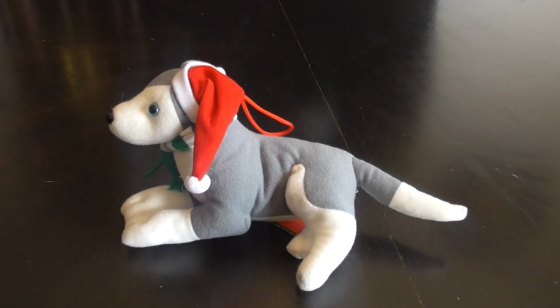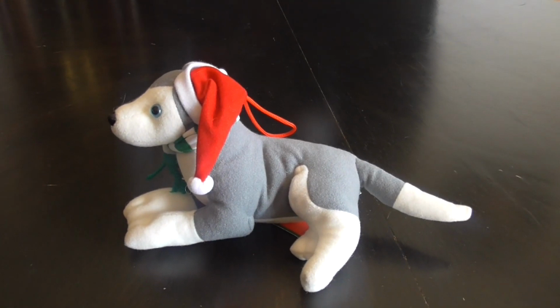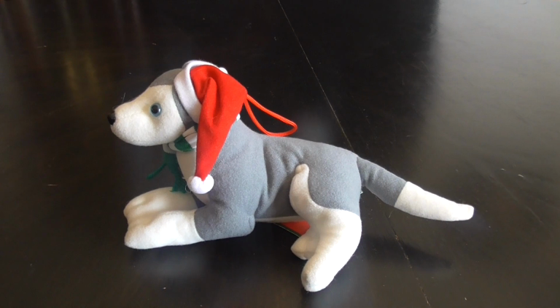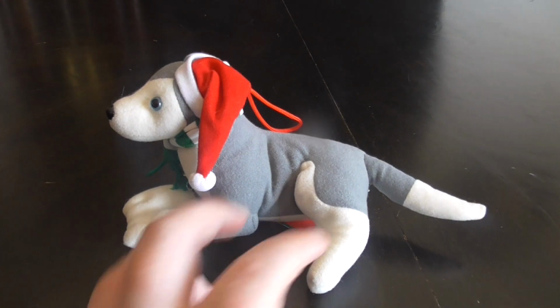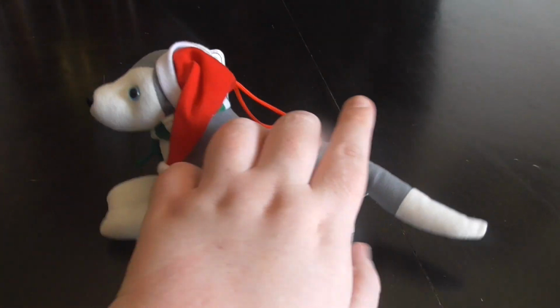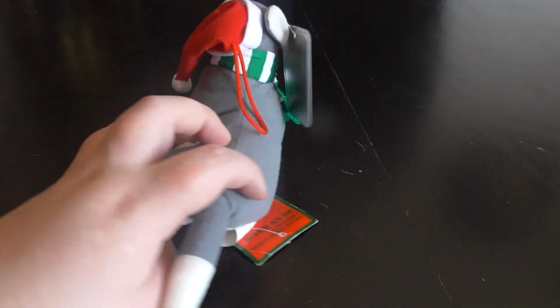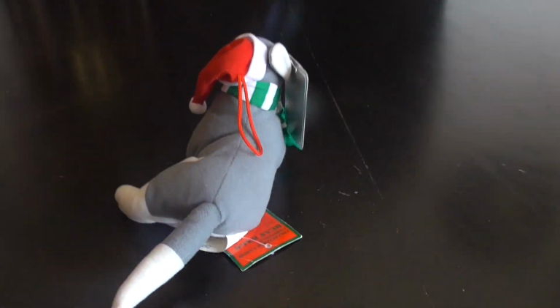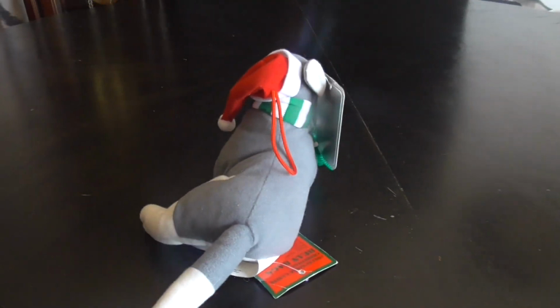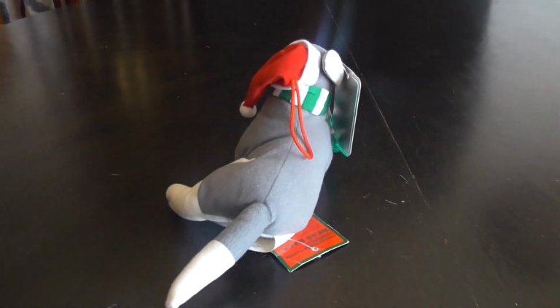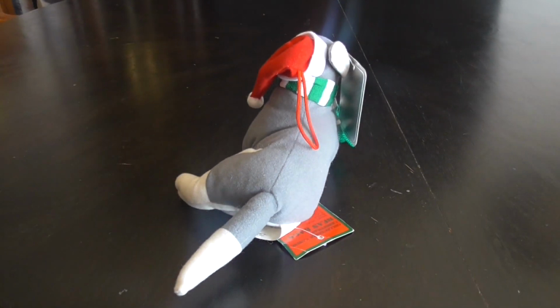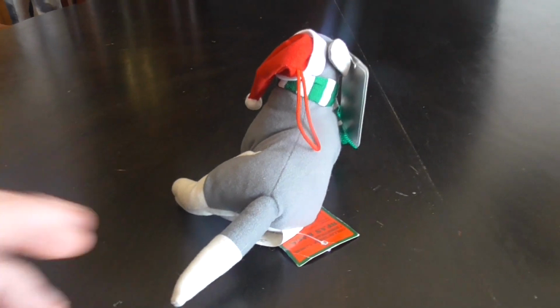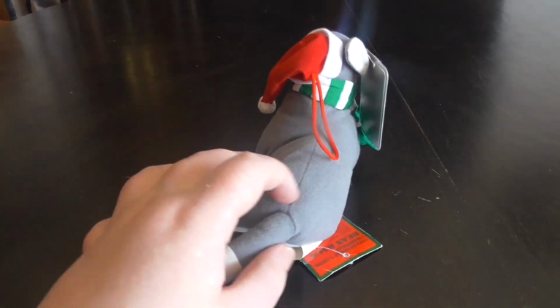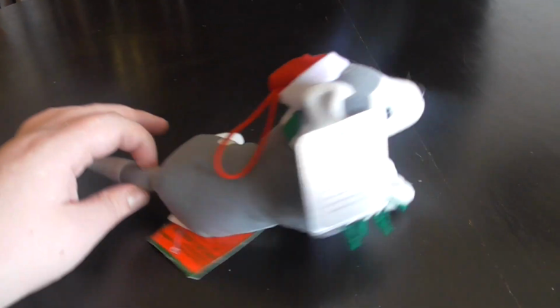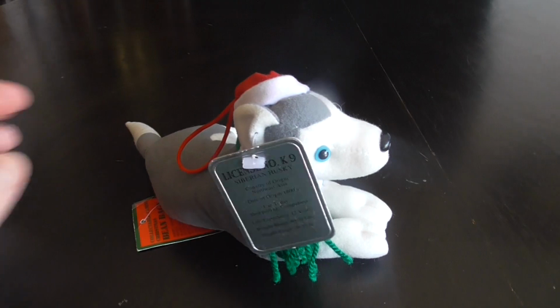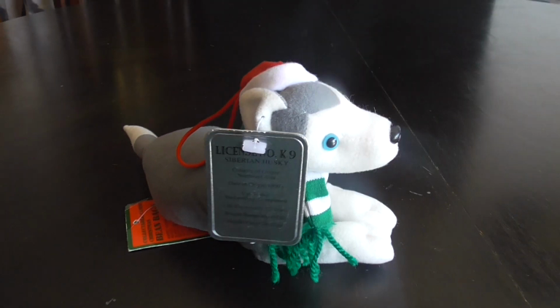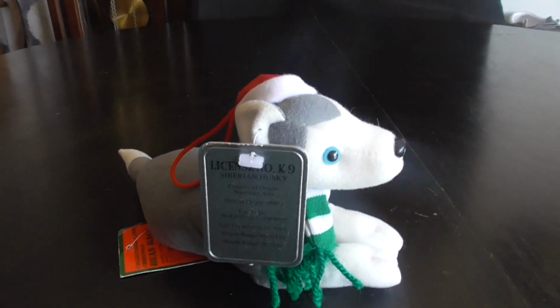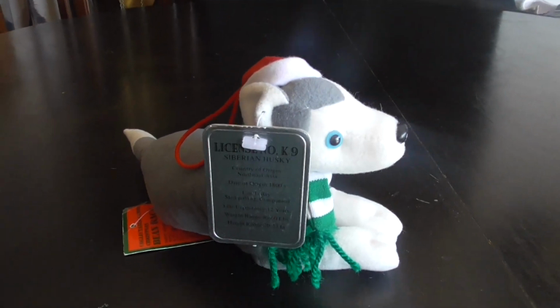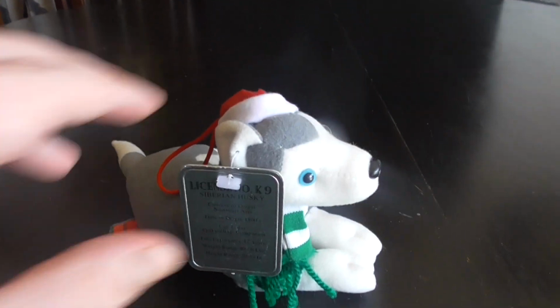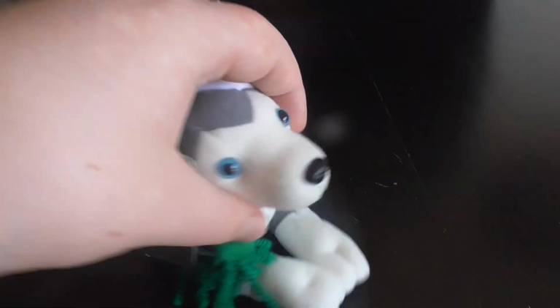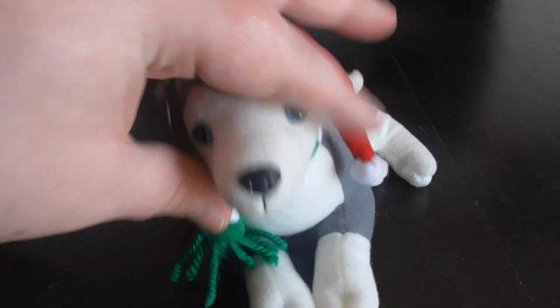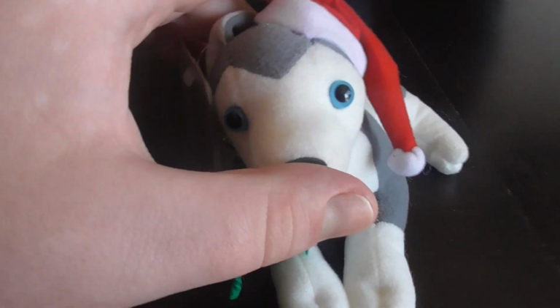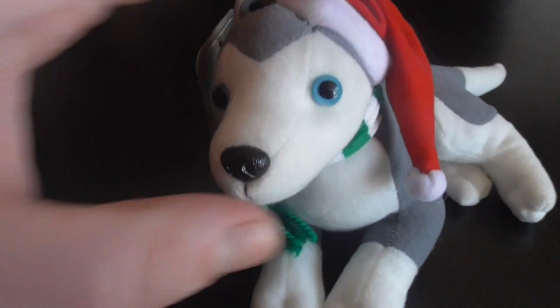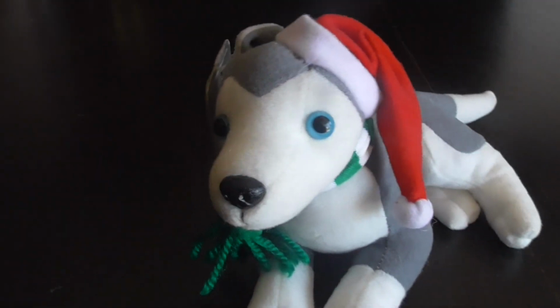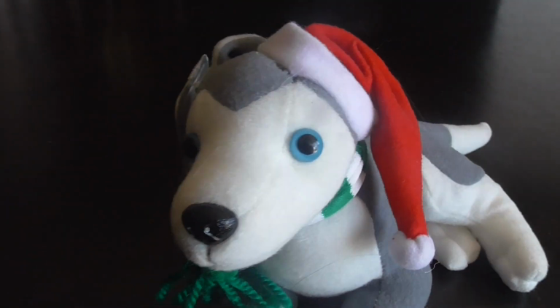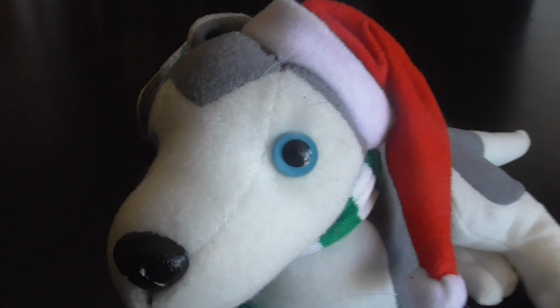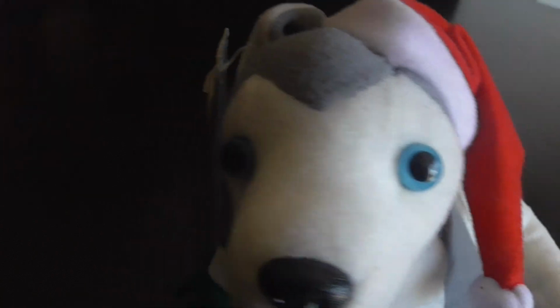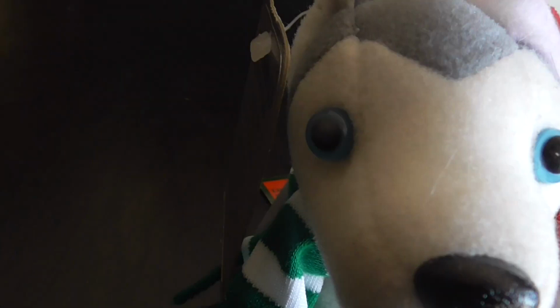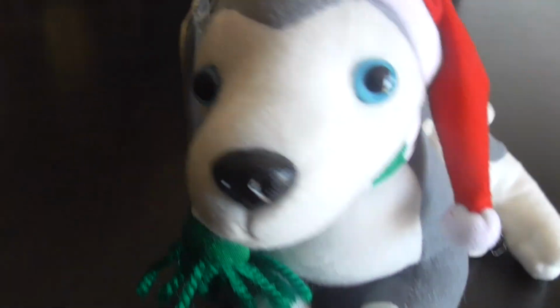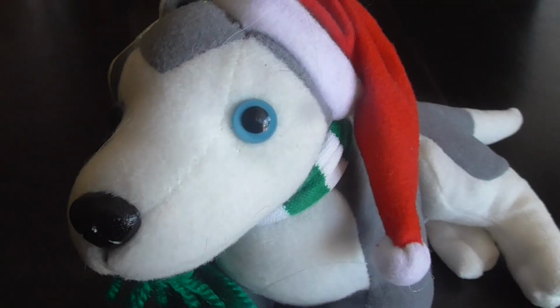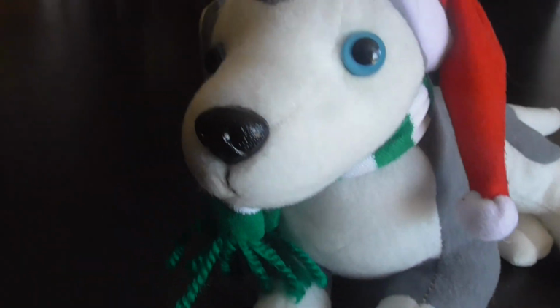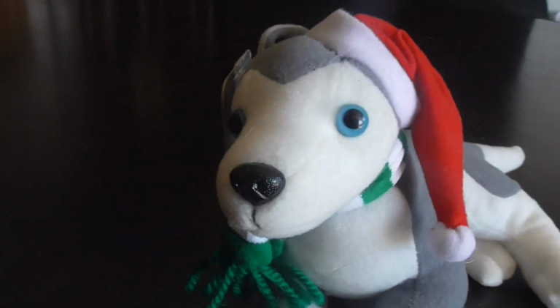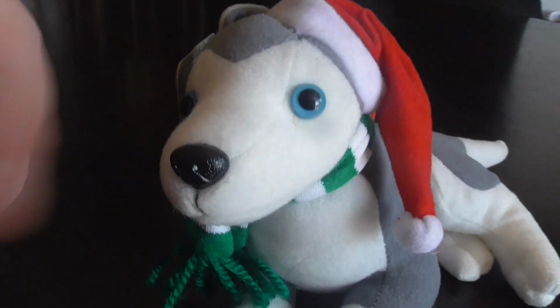Here he is at this side, the back, and the other side. Here's the blue eyes, there's the nose.